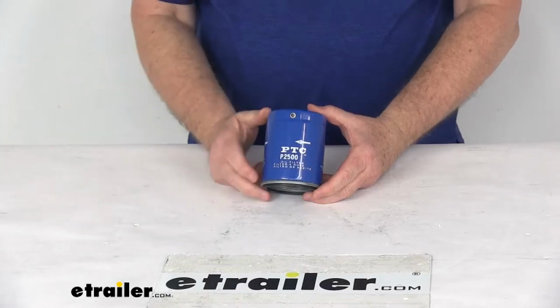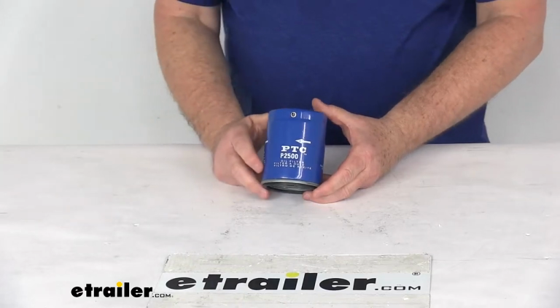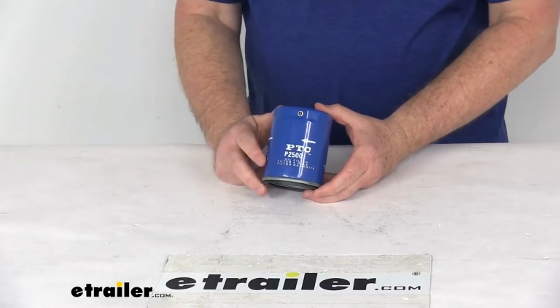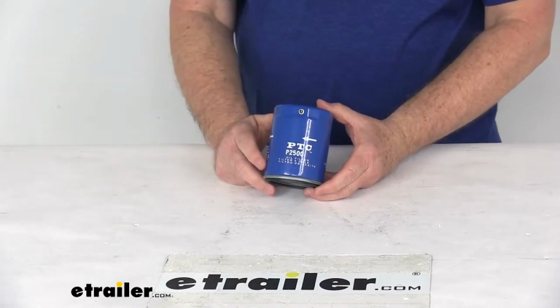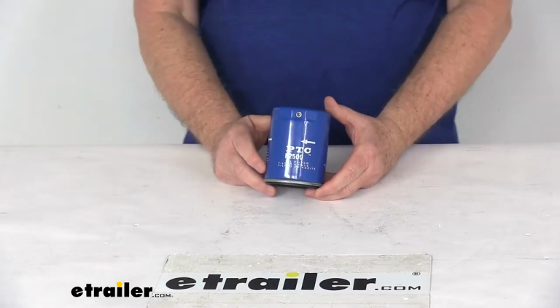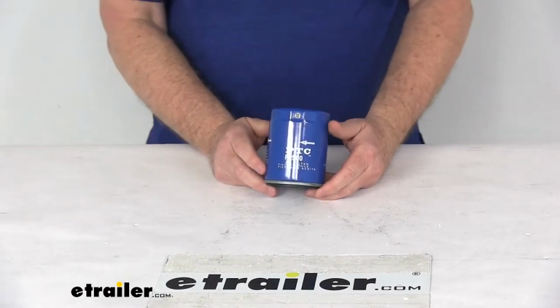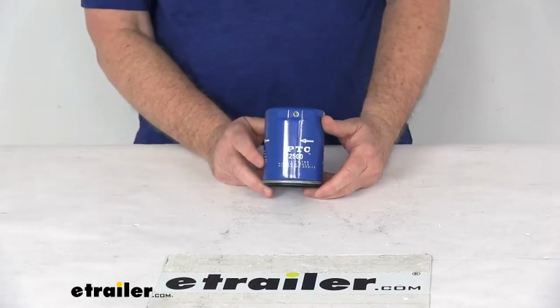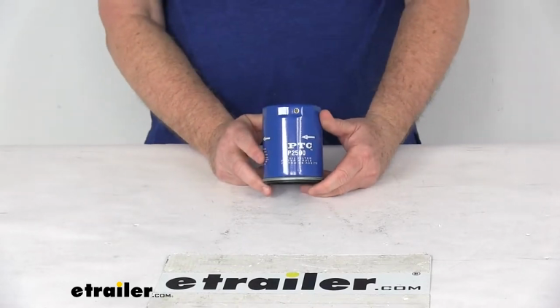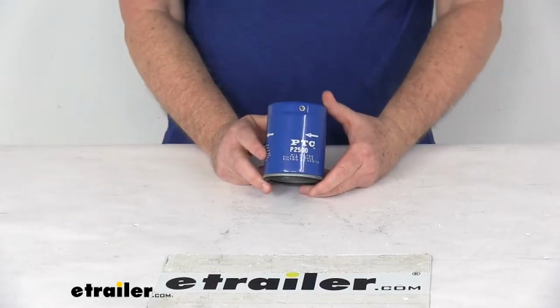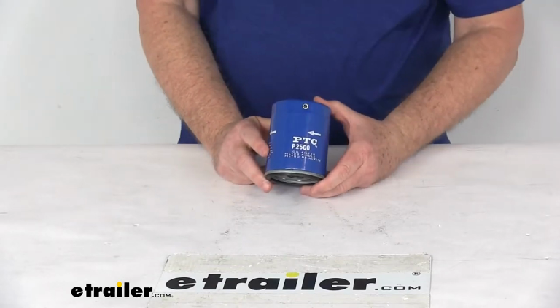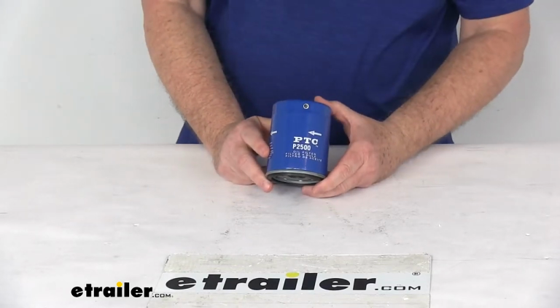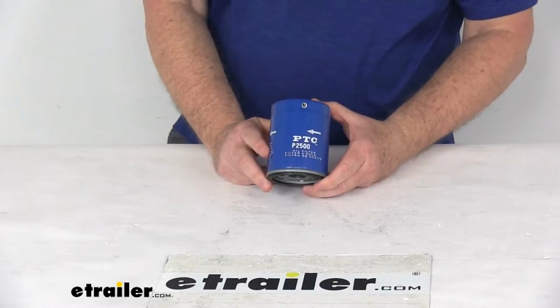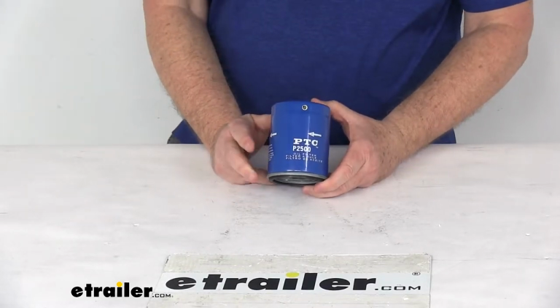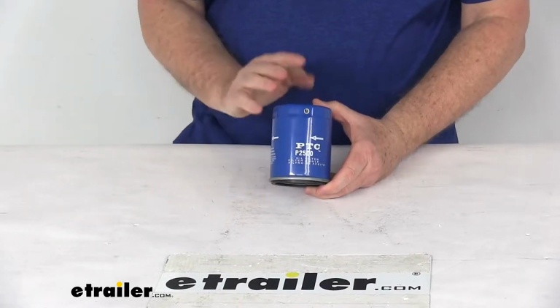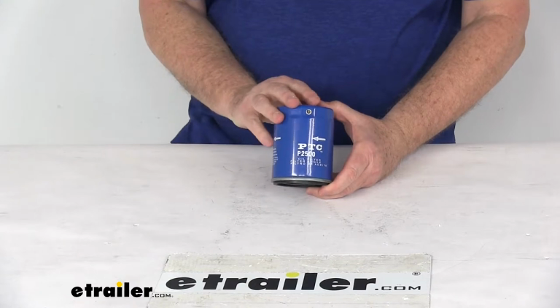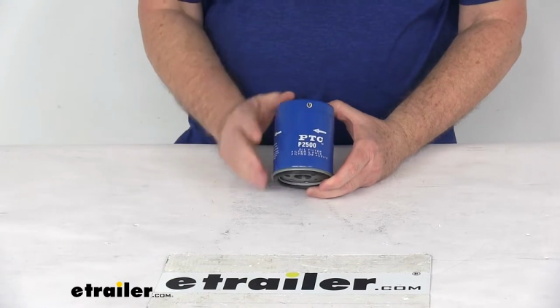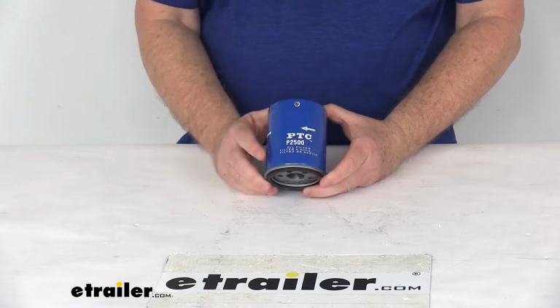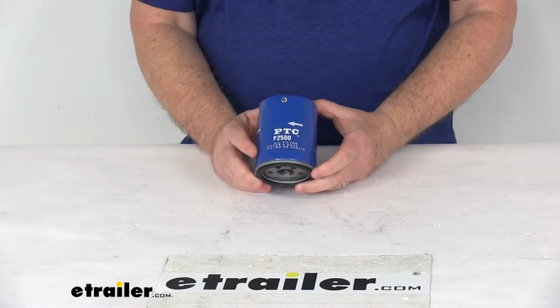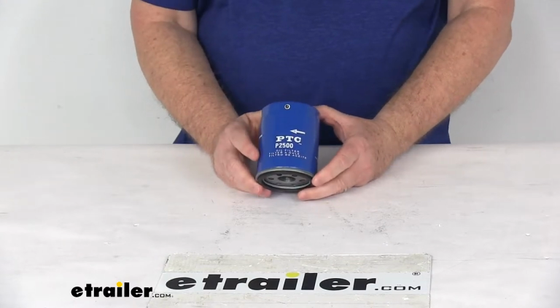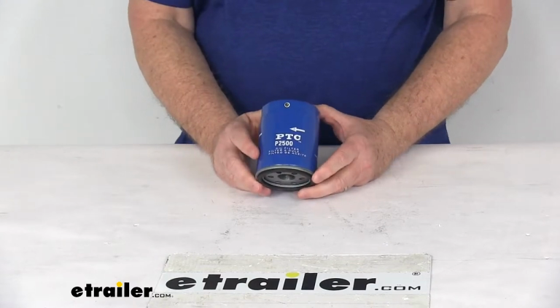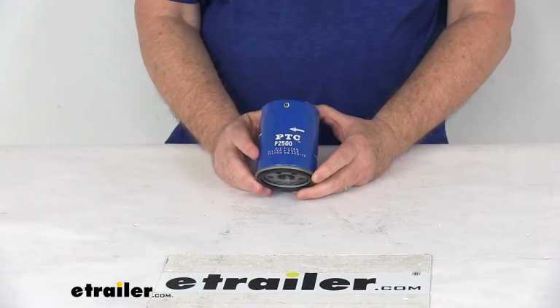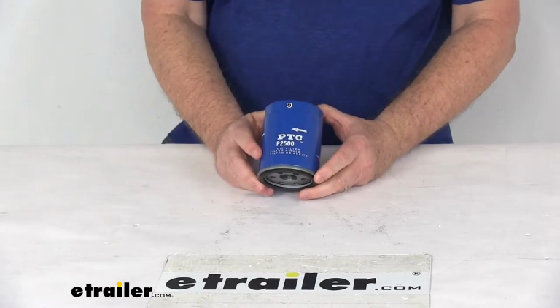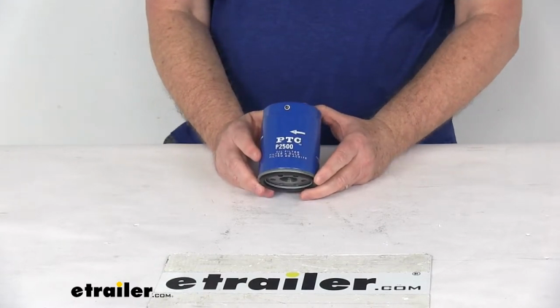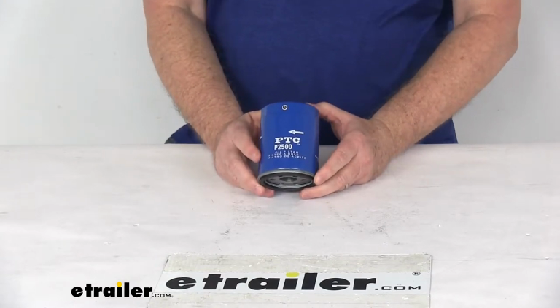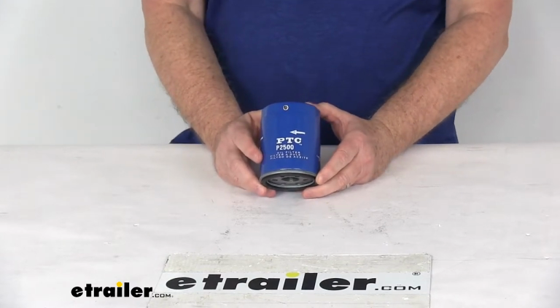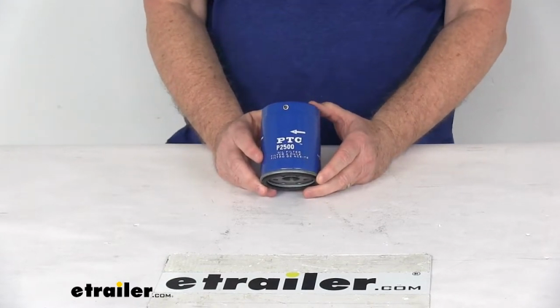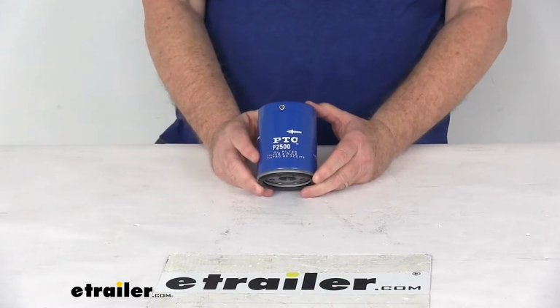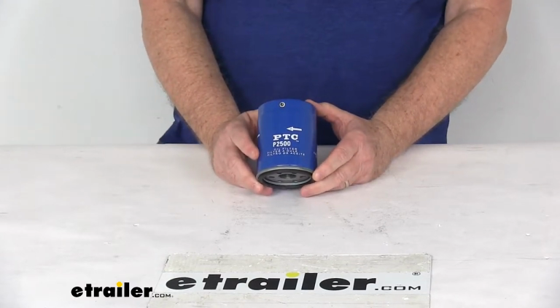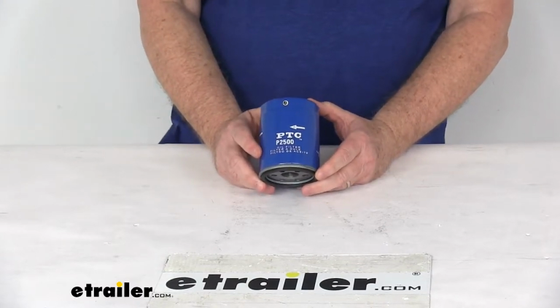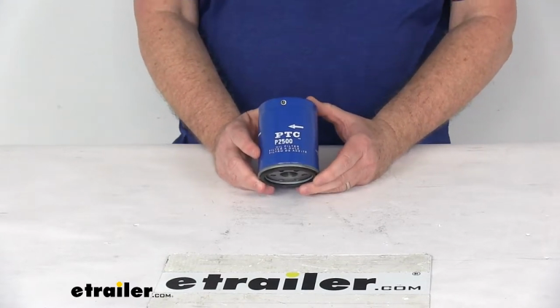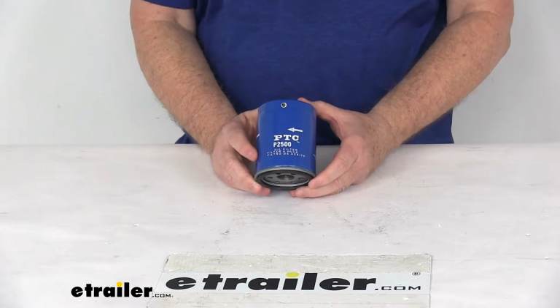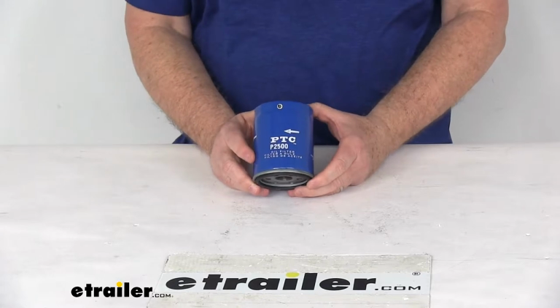Today we're going to take a look at the PTC Custom Fit Engine Oil Filter. This is a custom fit part, designed to fit many Cadillac, Chrysler, Dodge, Ford, Jeep, and Lincoln Mercury vehicles.